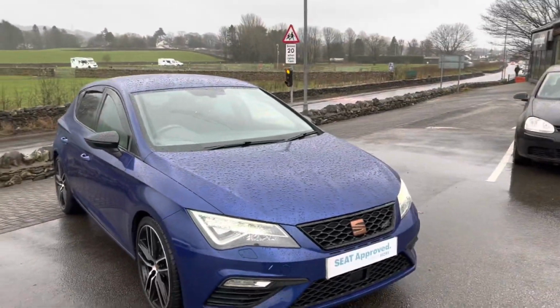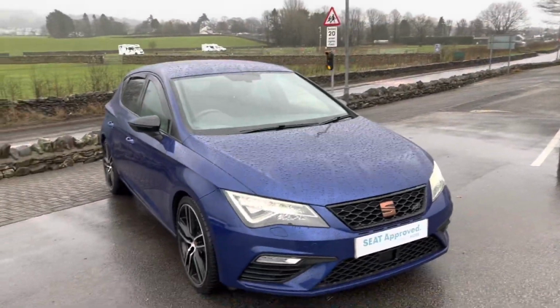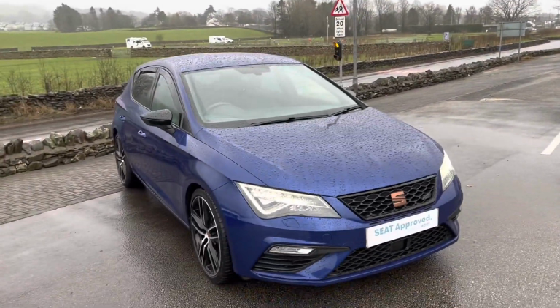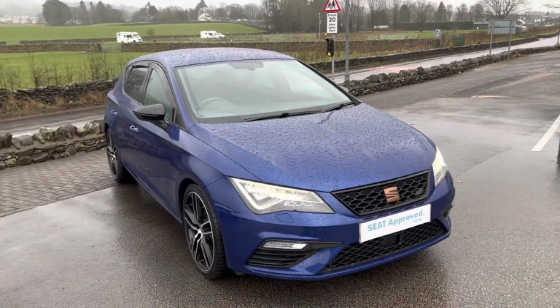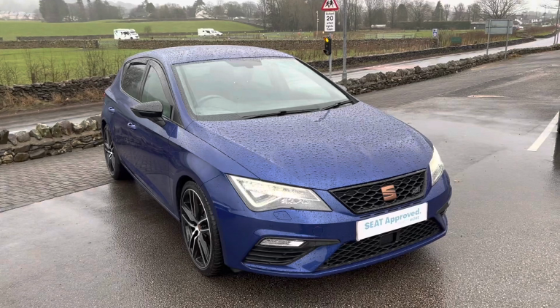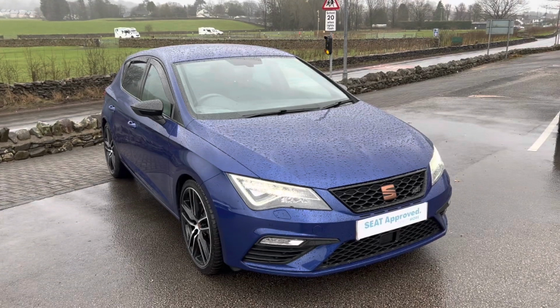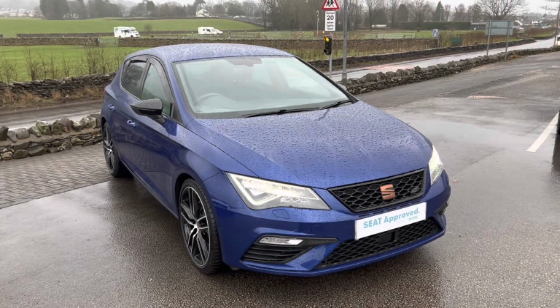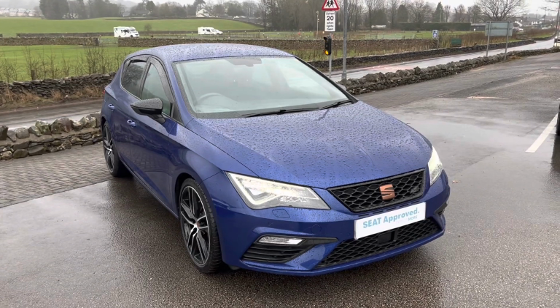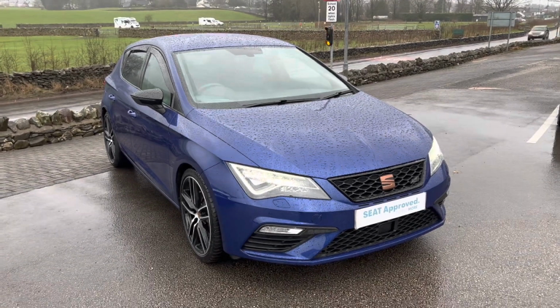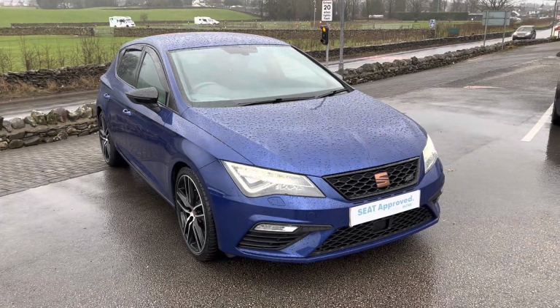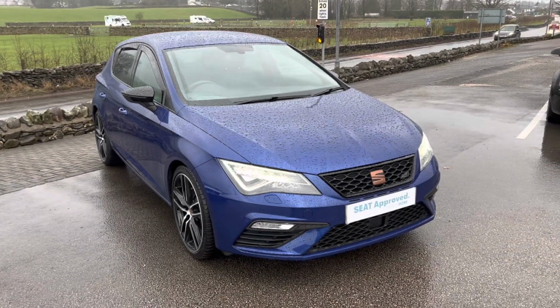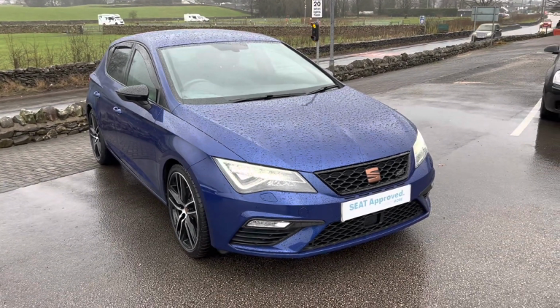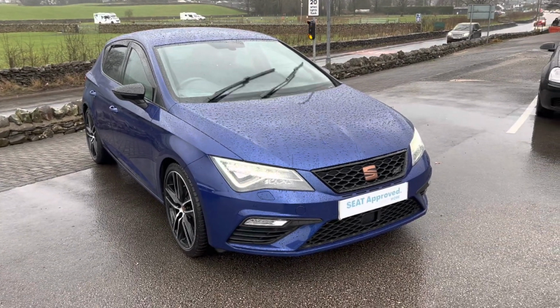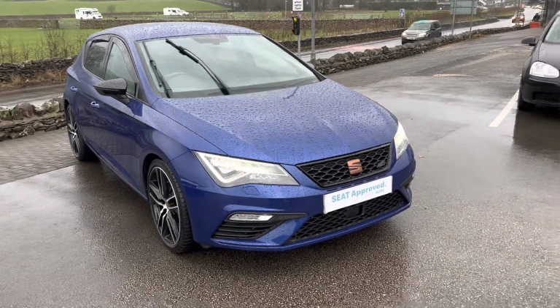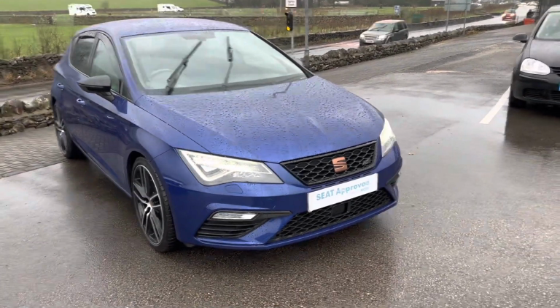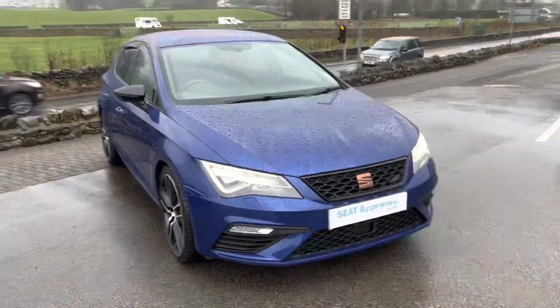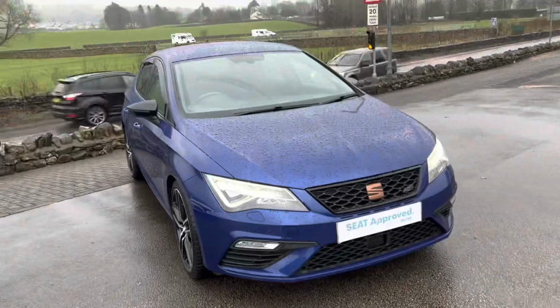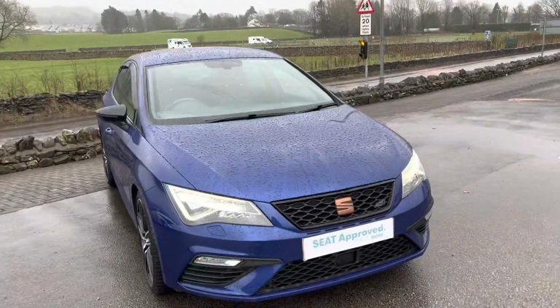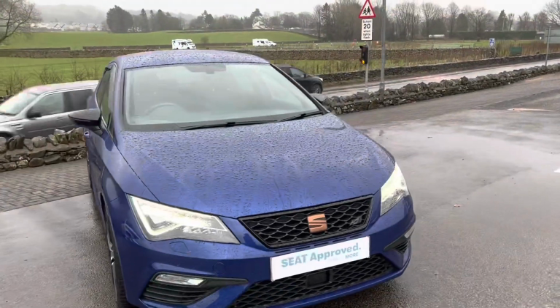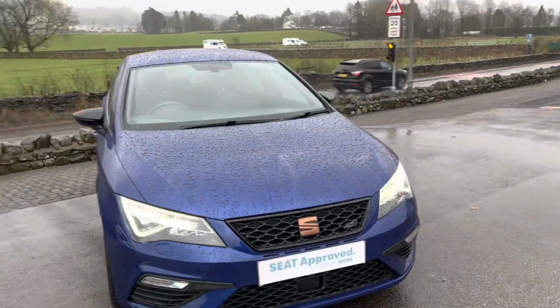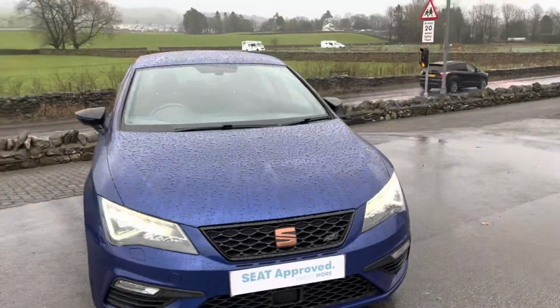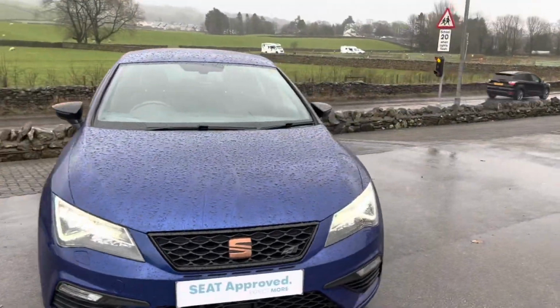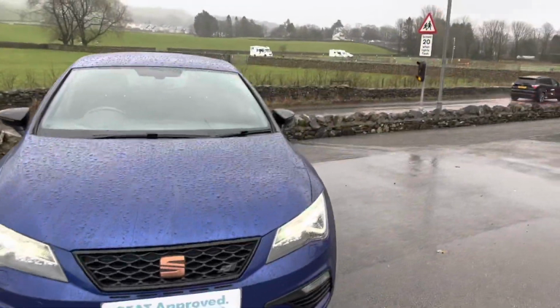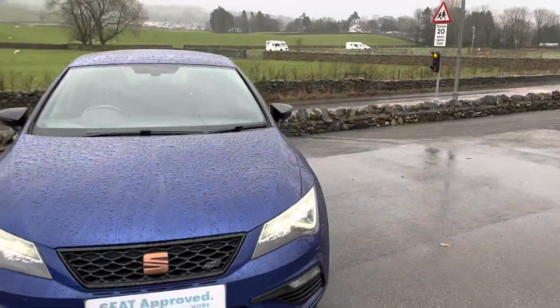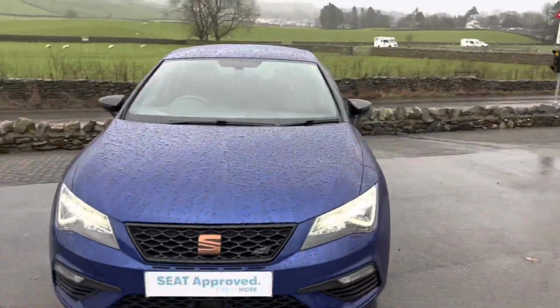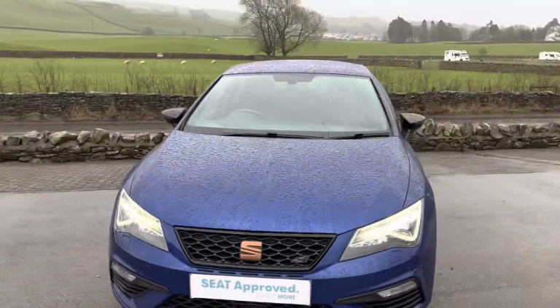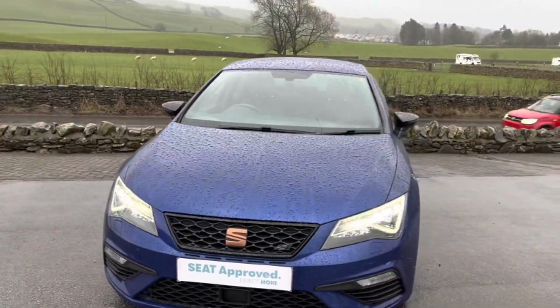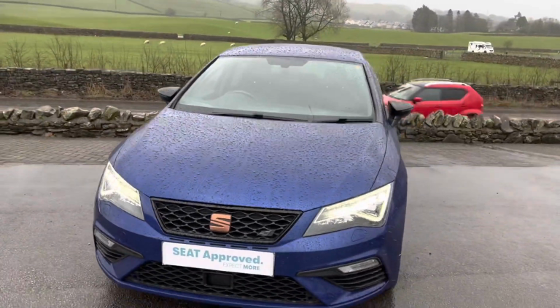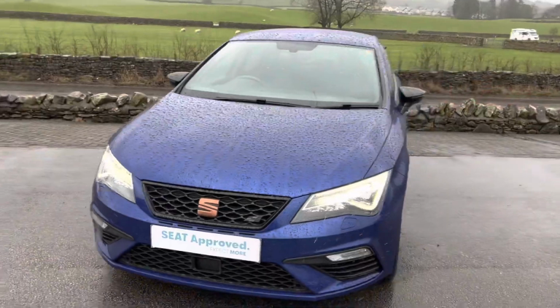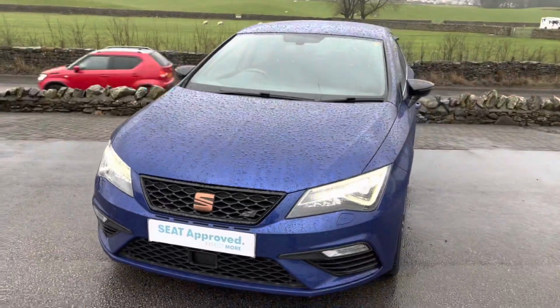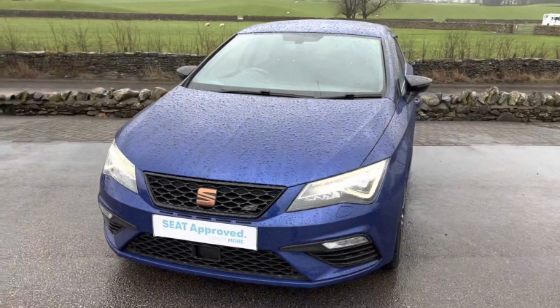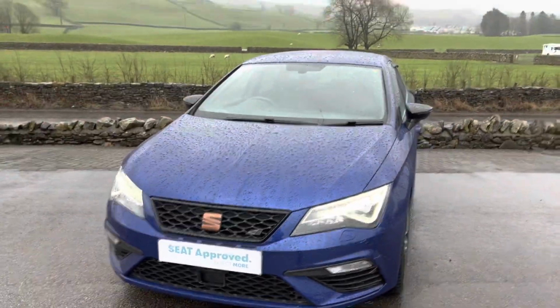We've also got an Auto Mart site where we sell all different makes and models. We can offer you great value for your part exchange, and we do offer flexible finance. Thanks for watching and we look forward to seeing you very shortly.